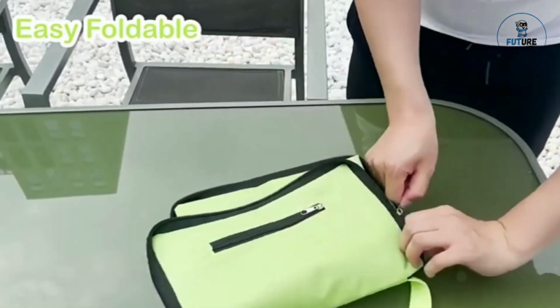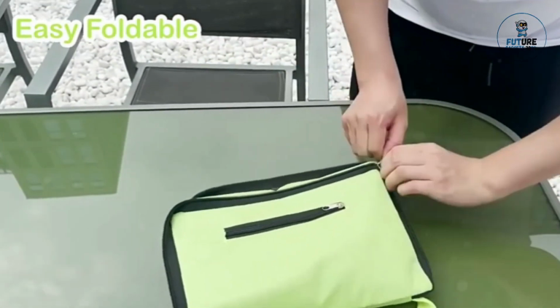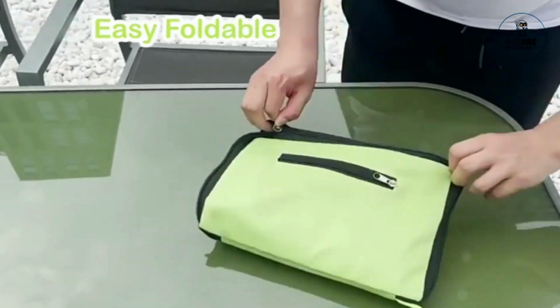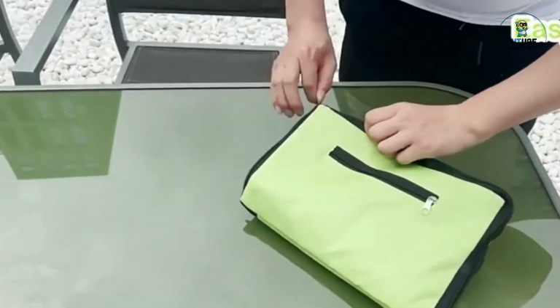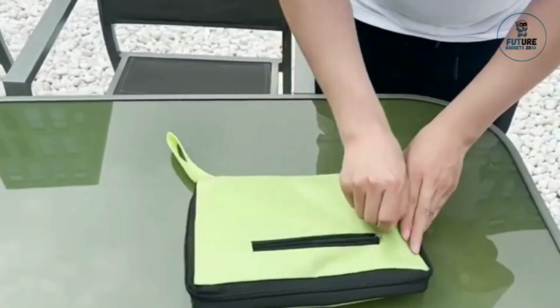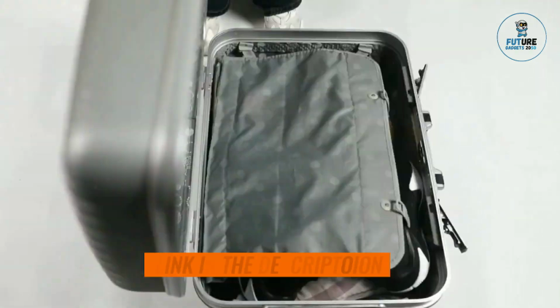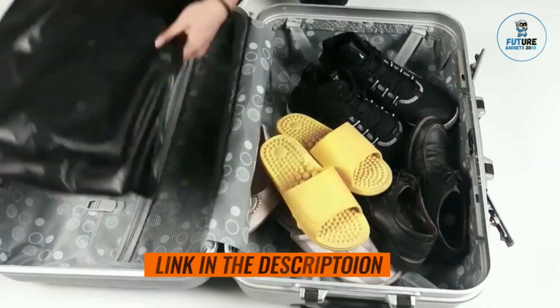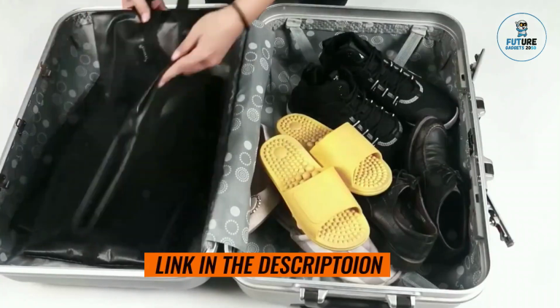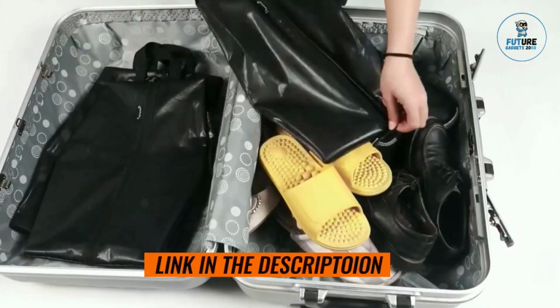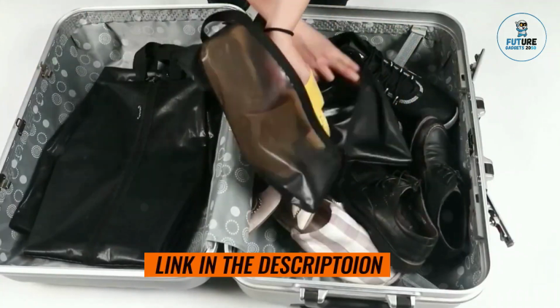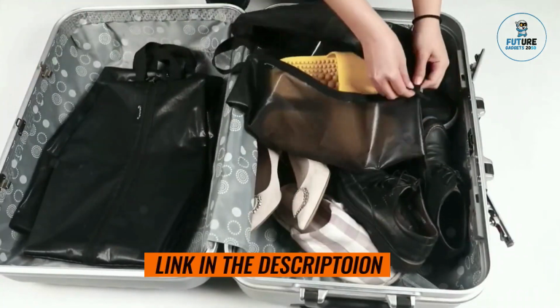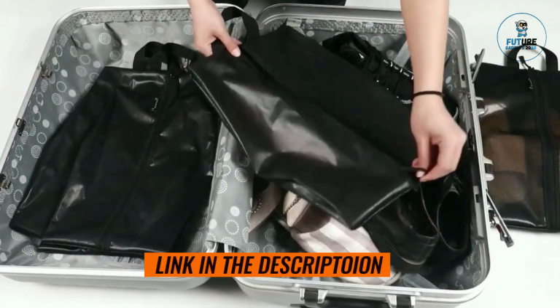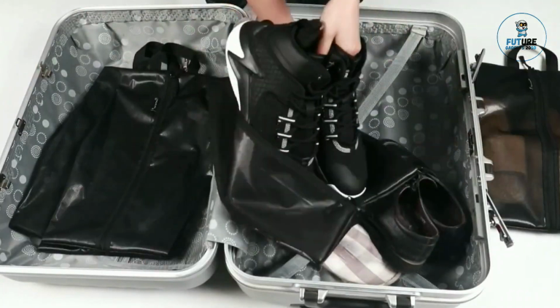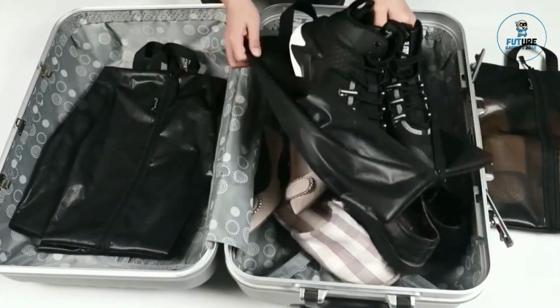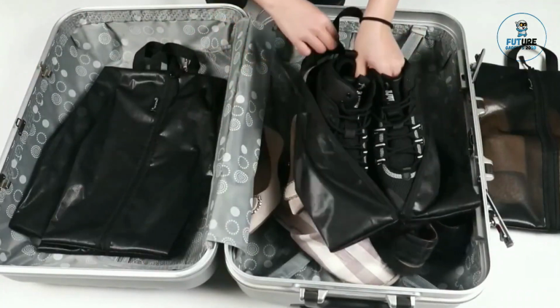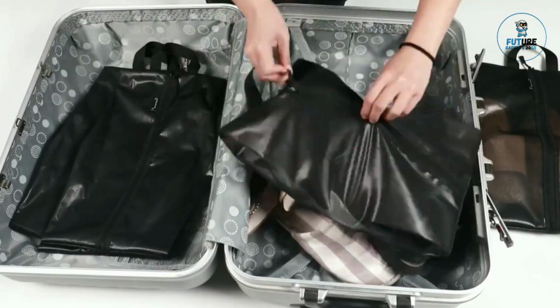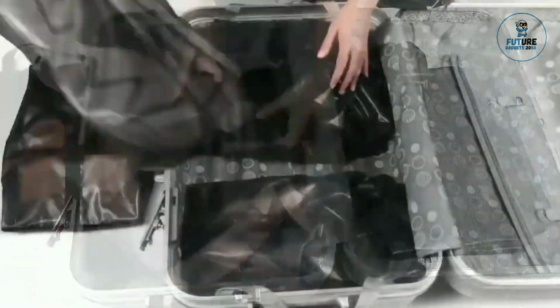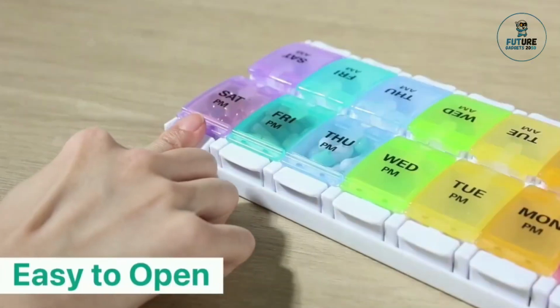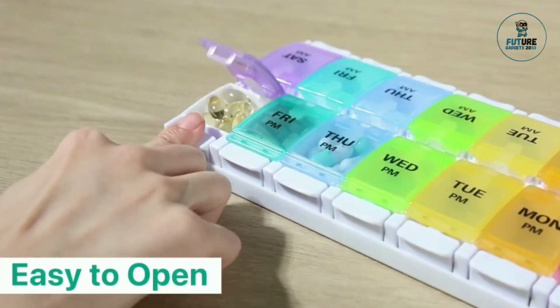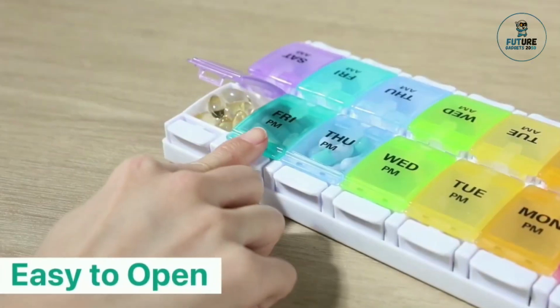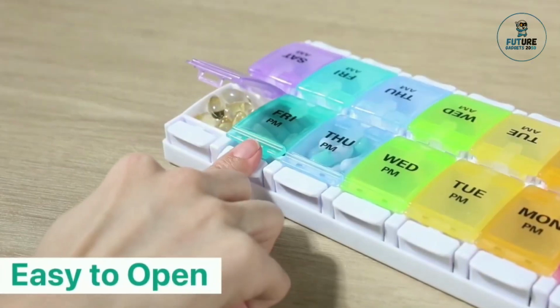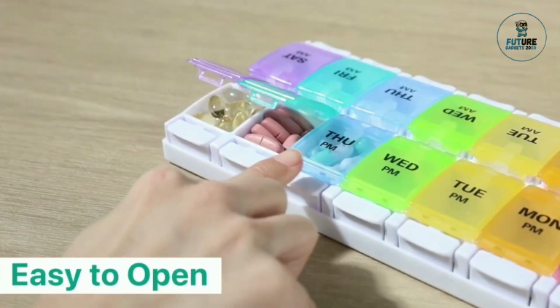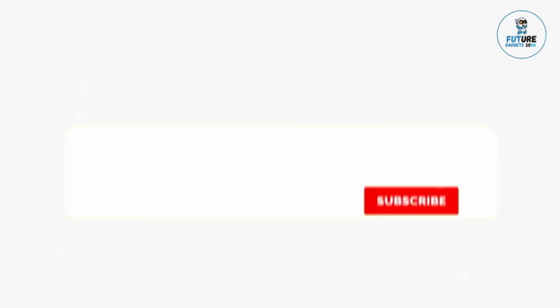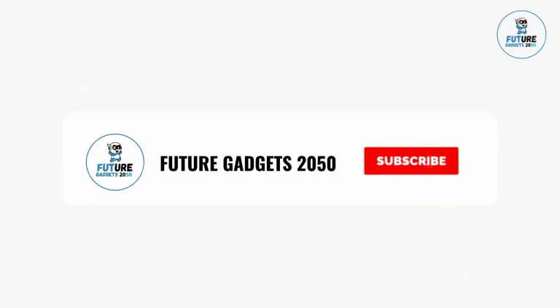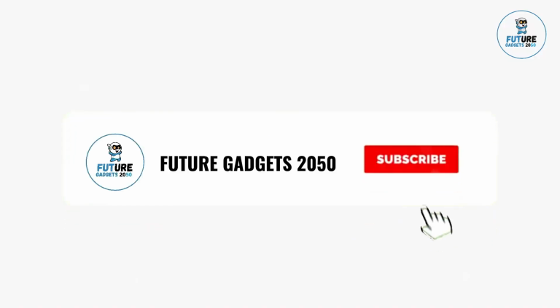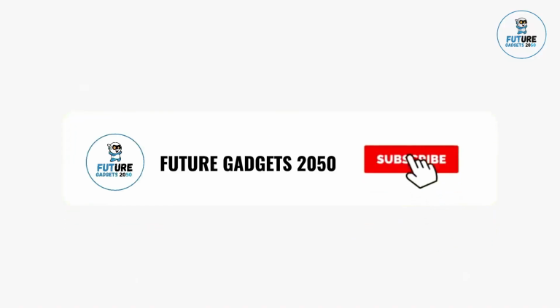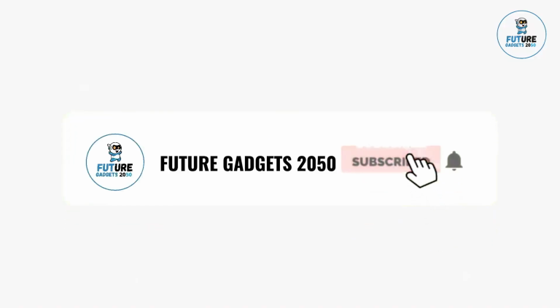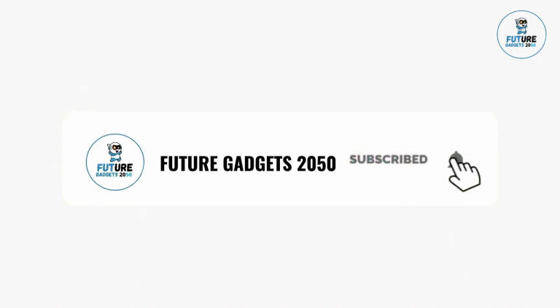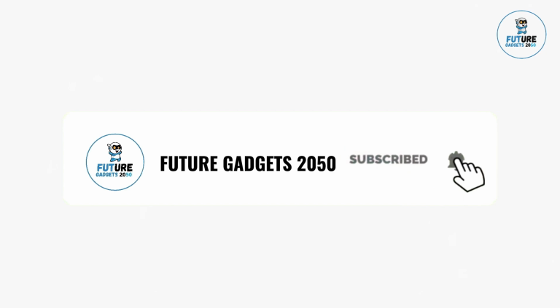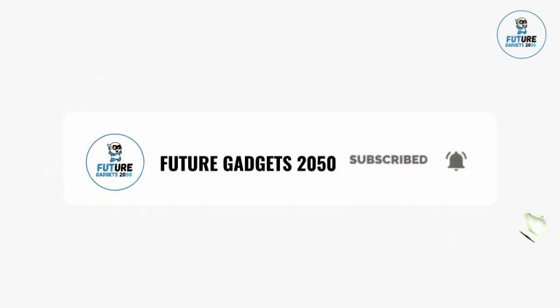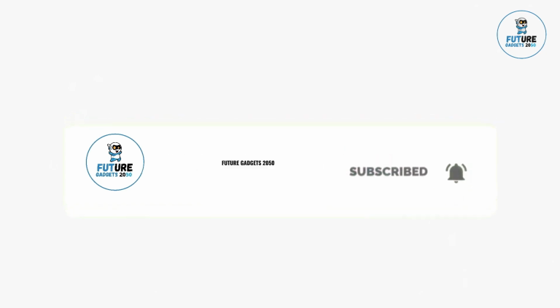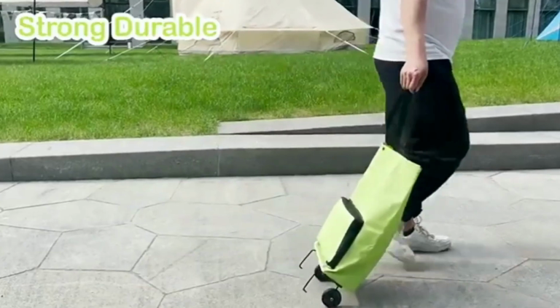You can purchase all products by checking our description box. Thank you for watching this gadget-filled adventure. Stay tuned for more exciting discoveries and don't forget to hit that subscribe button to never miss out on the latest tech trends.